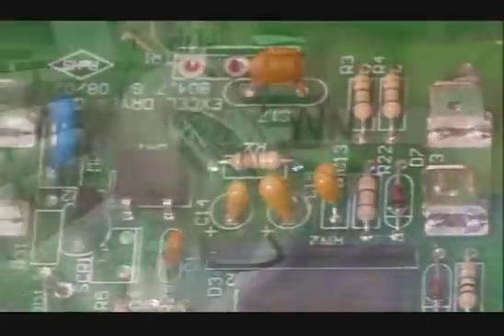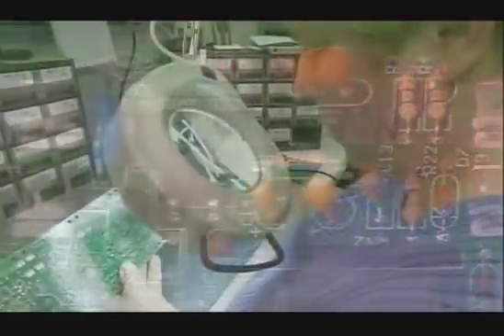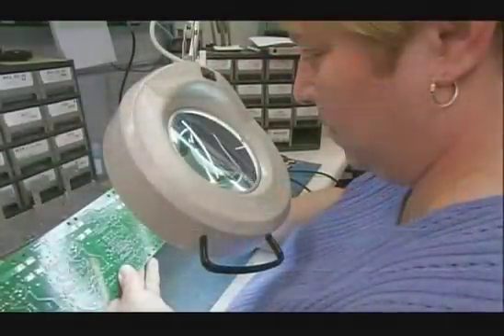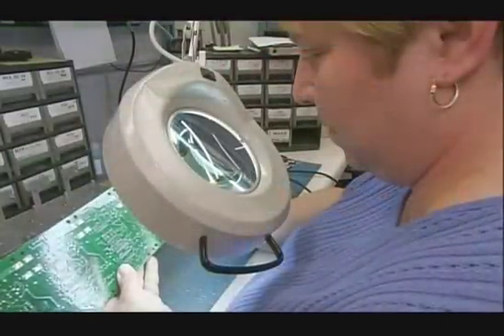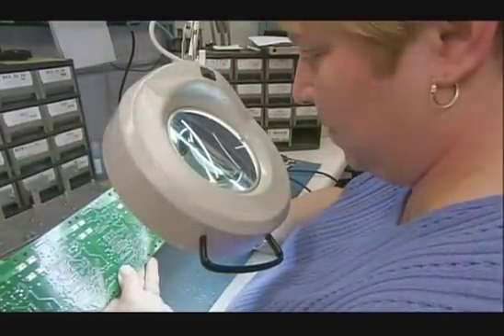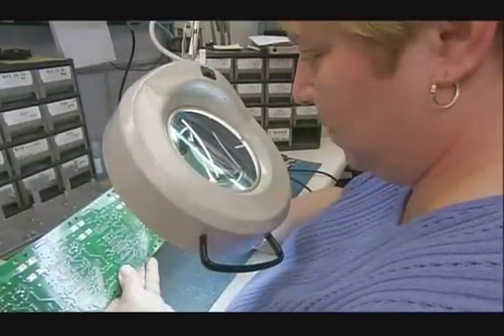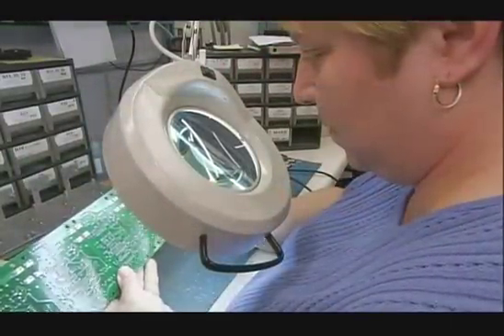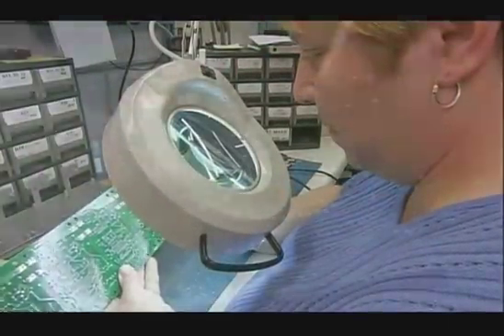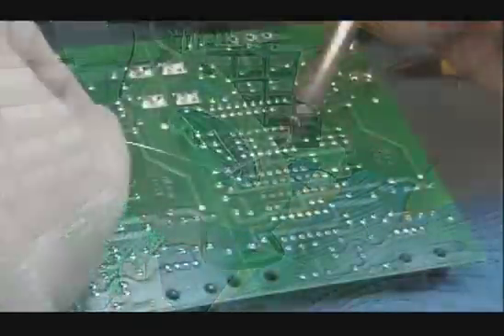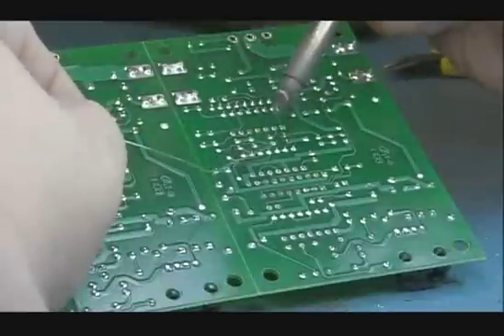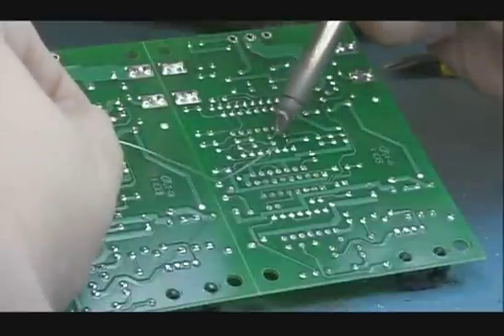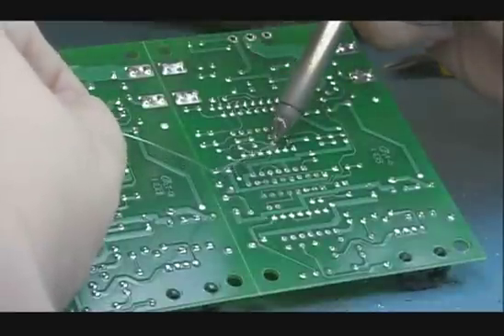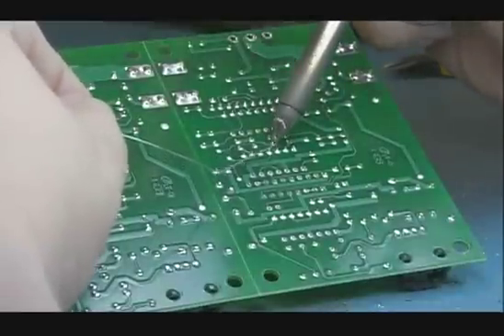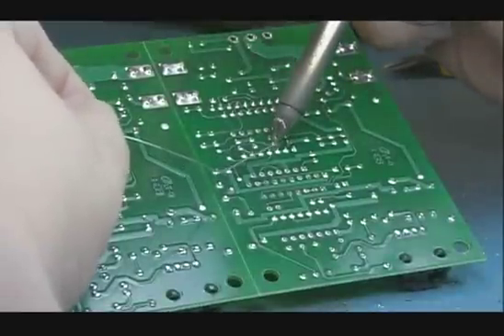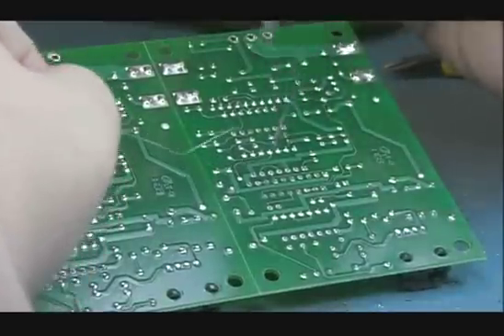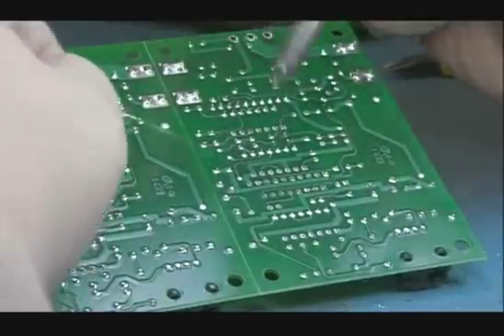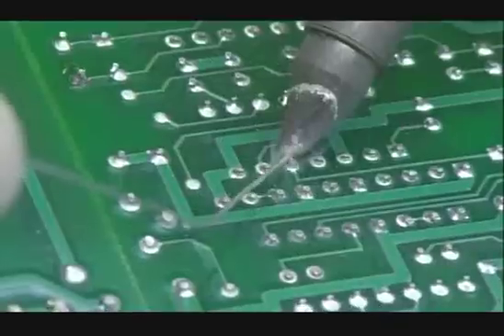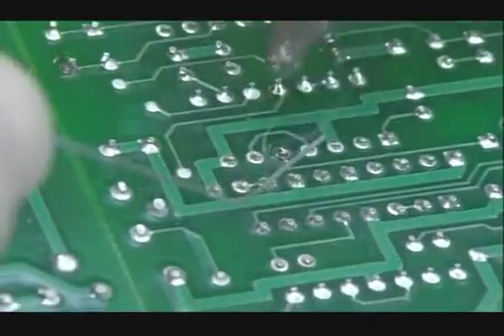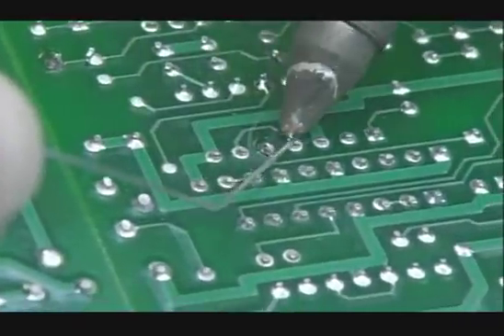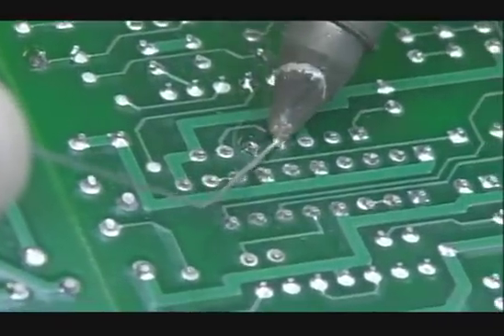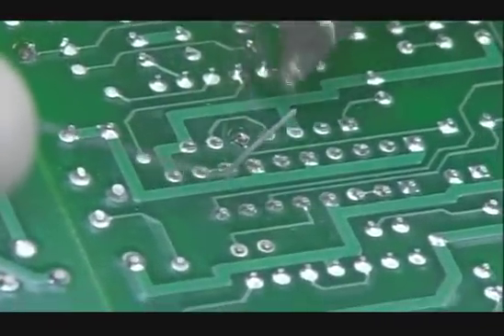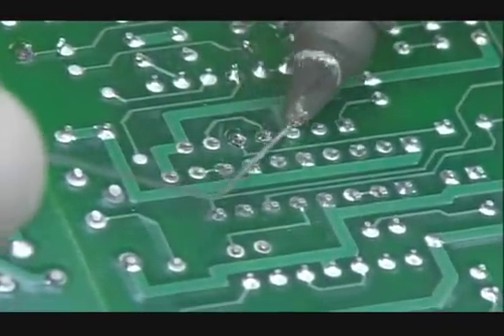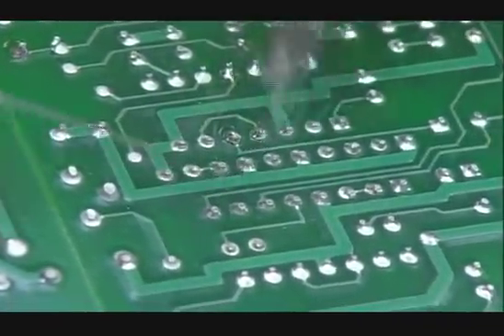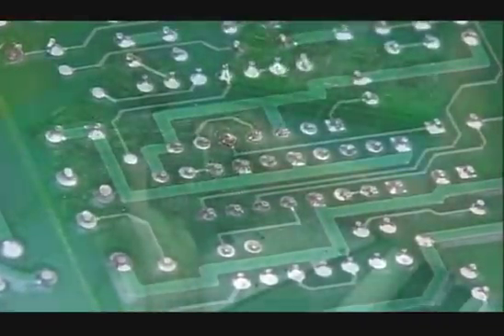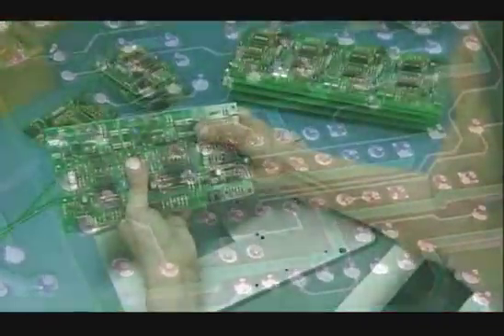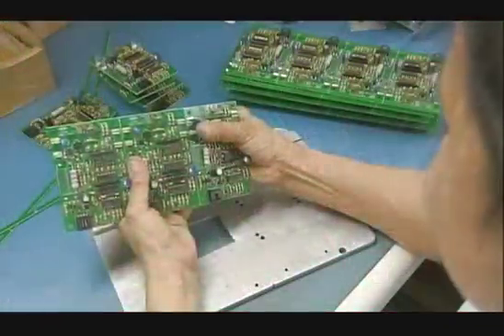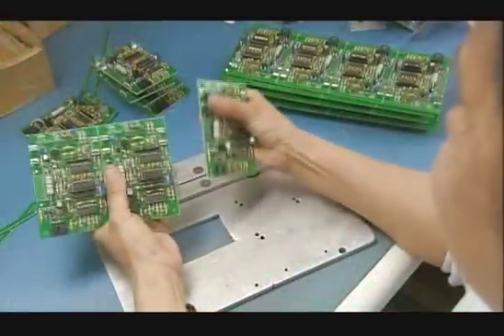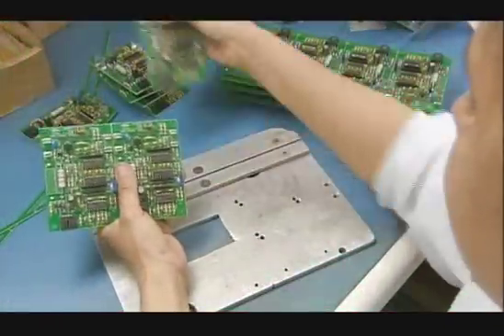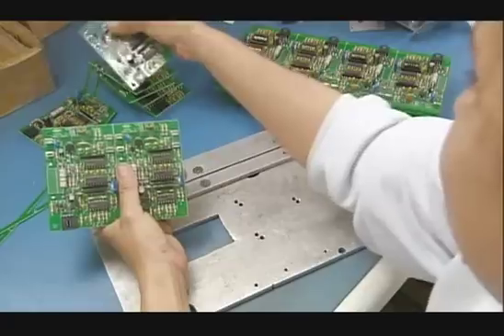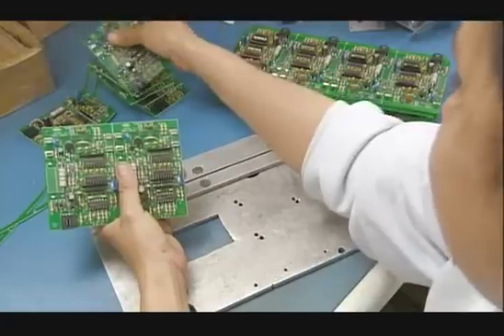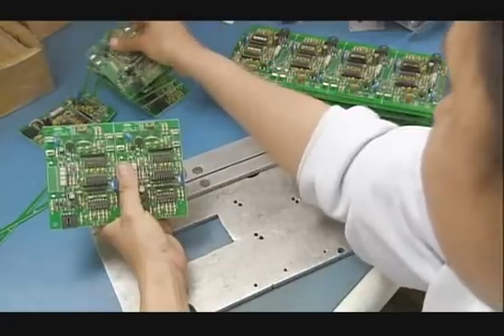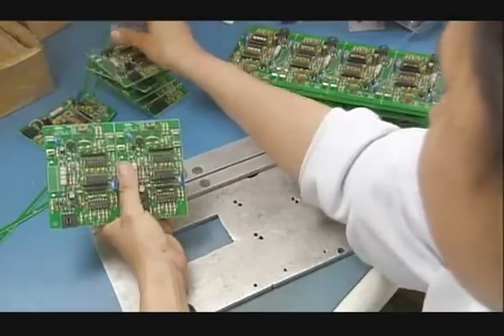it fuses the components in place. An inspector scrutinizes every board, then whenever necessary does soldering touch-ups by hand. Finally, they separate the eight control boards.